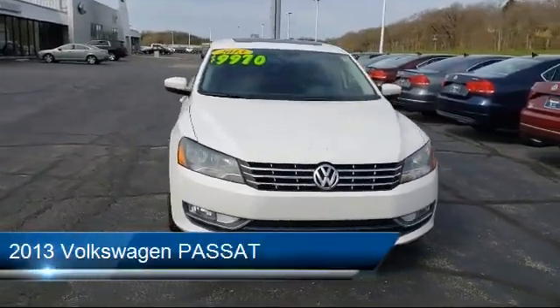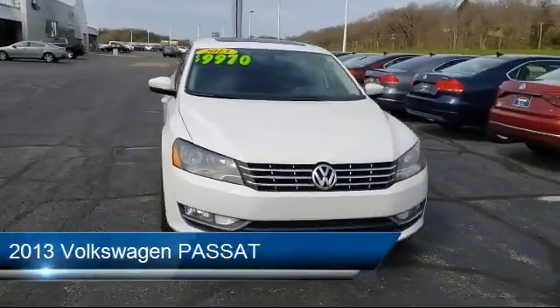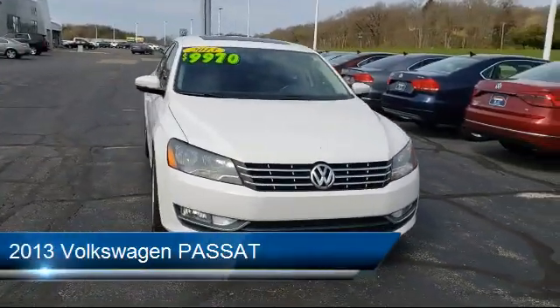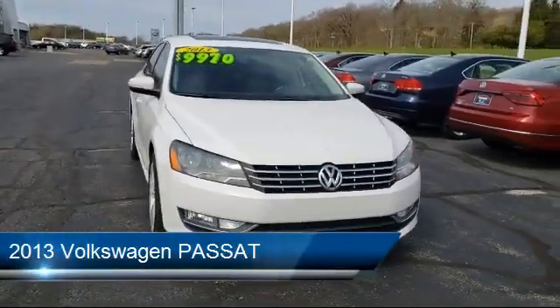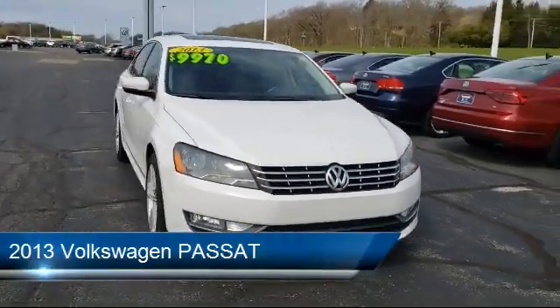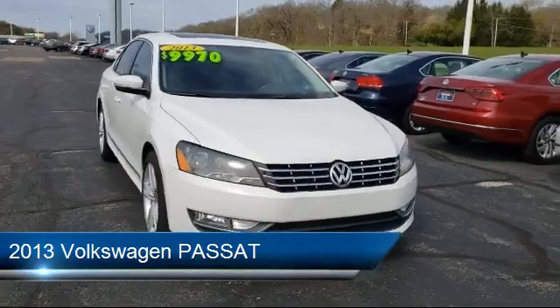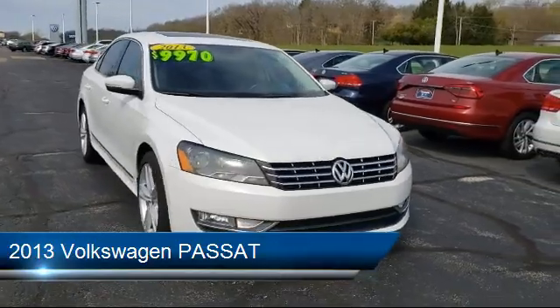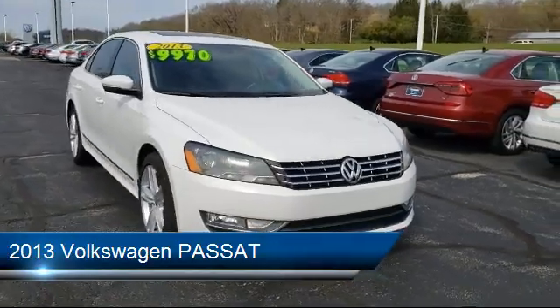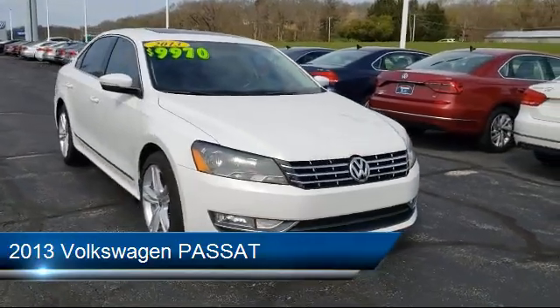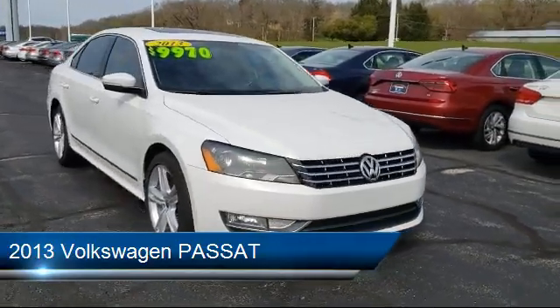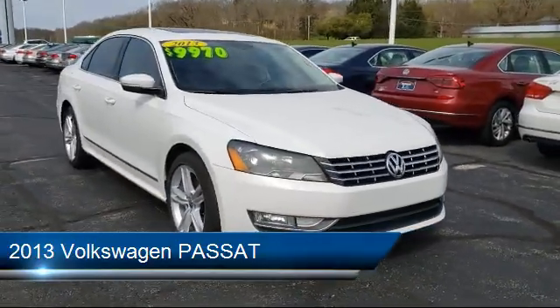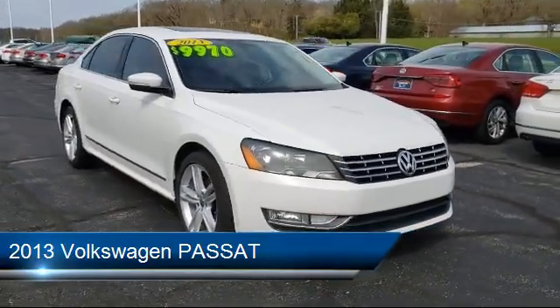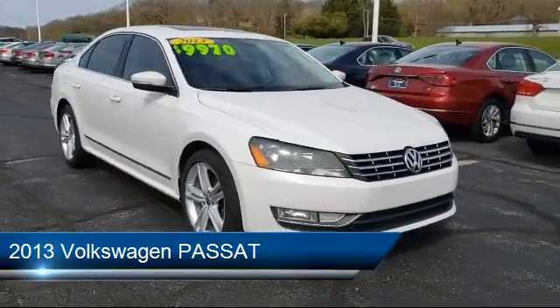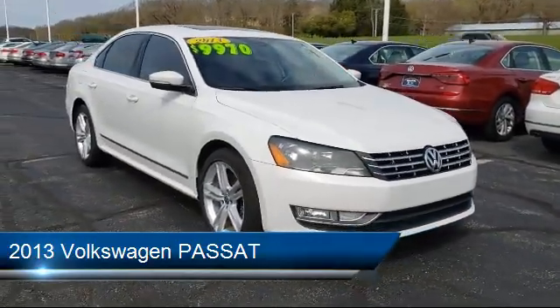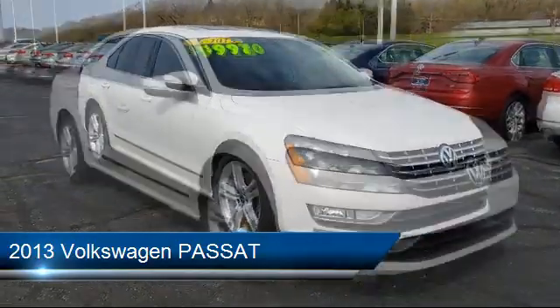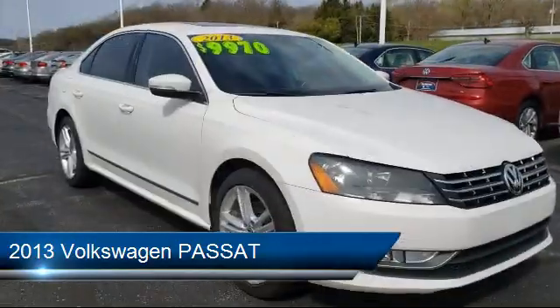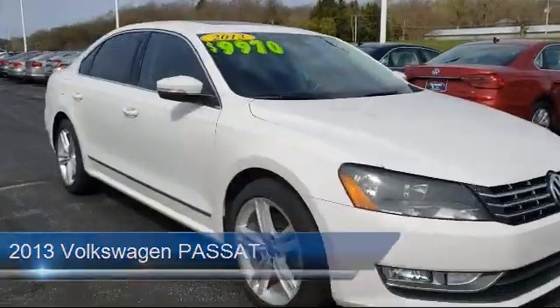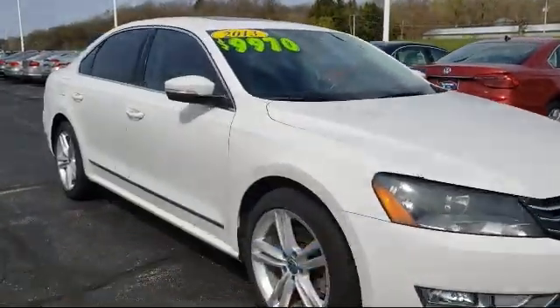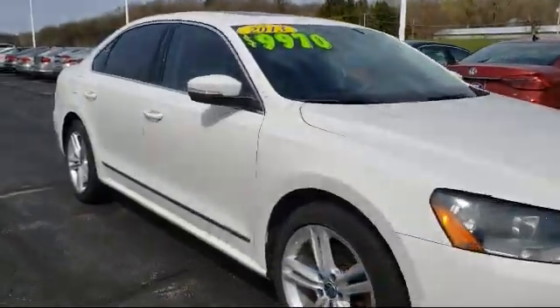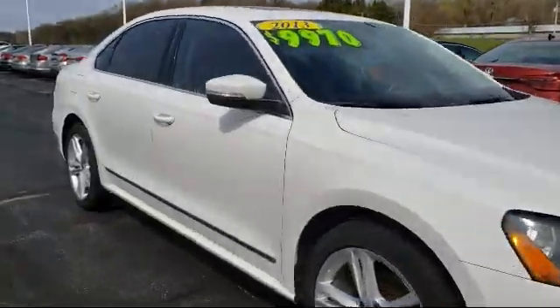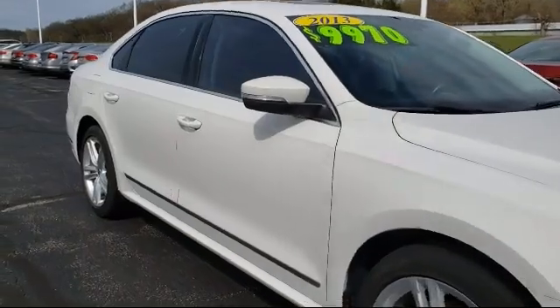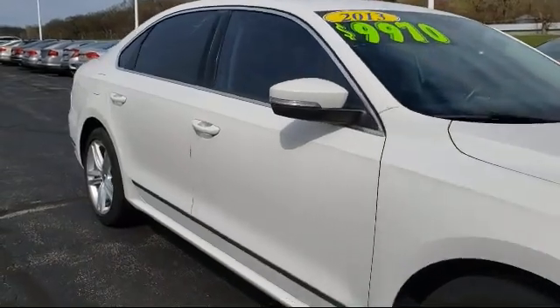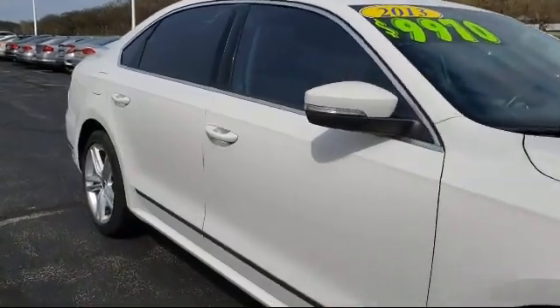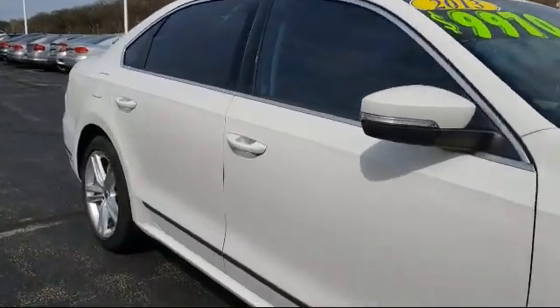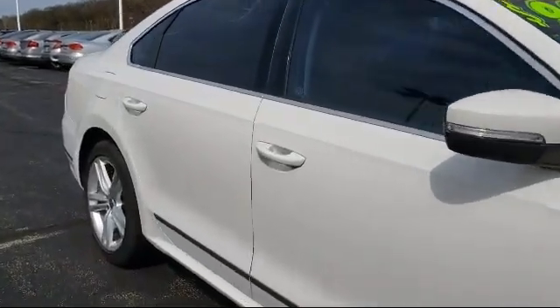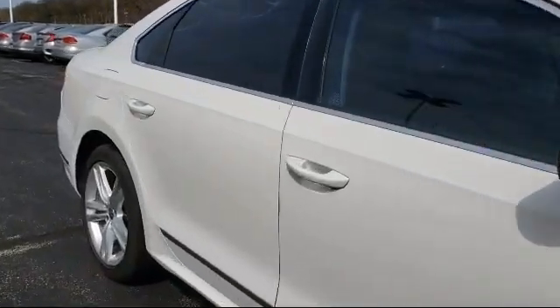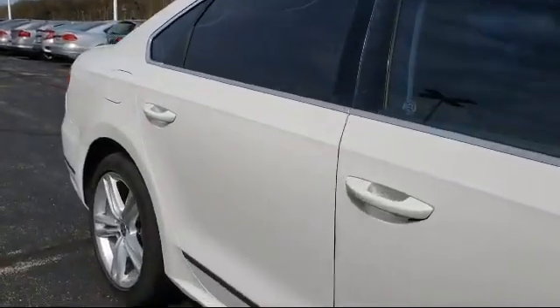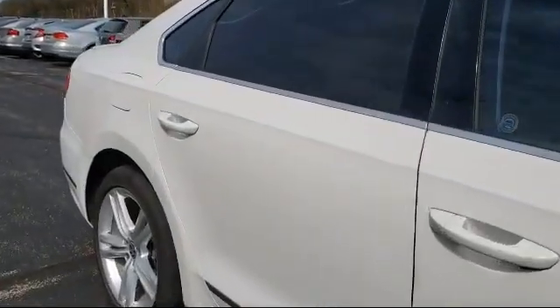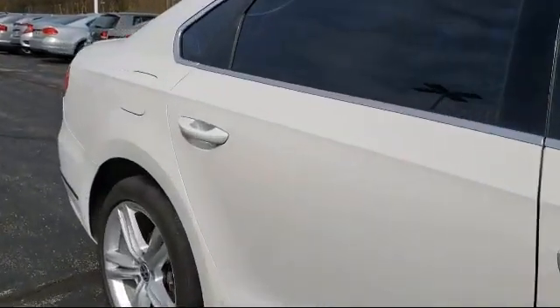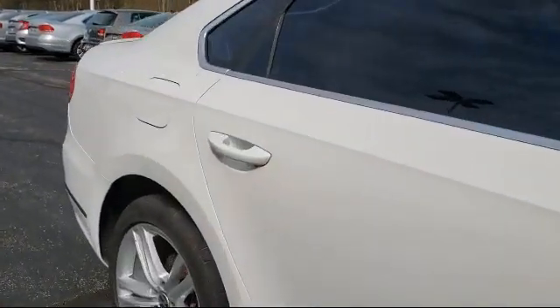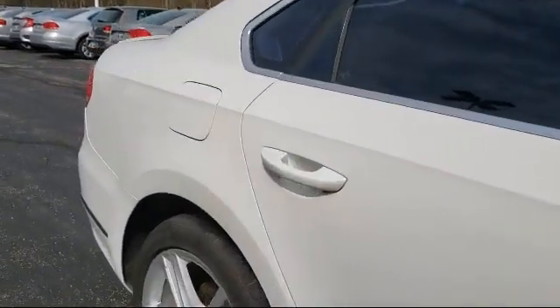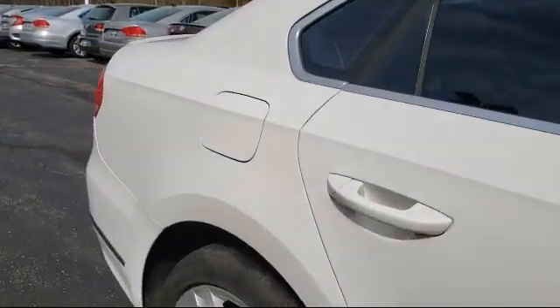It comes equipped with electronic stability control, heated front seats, keyless entry, tire pressure monitoring system, Sirius XM satellite radio, and navigation.